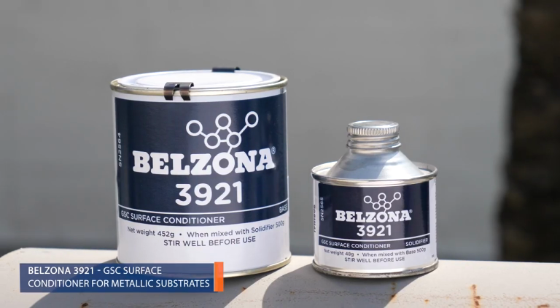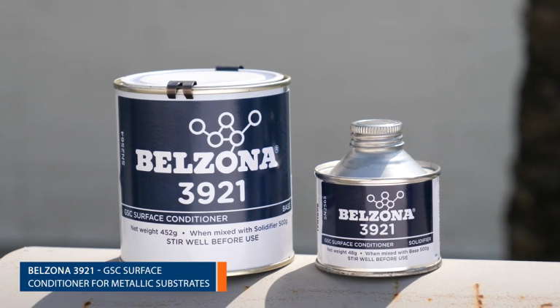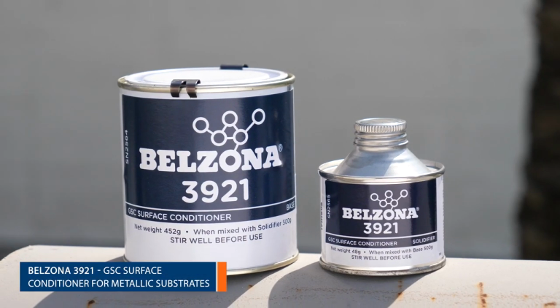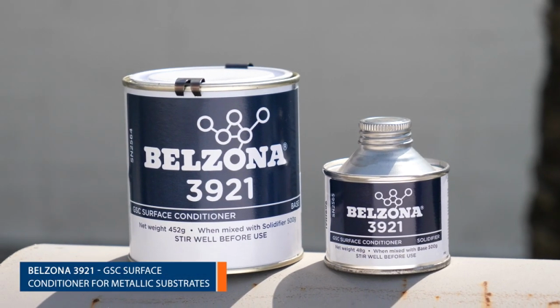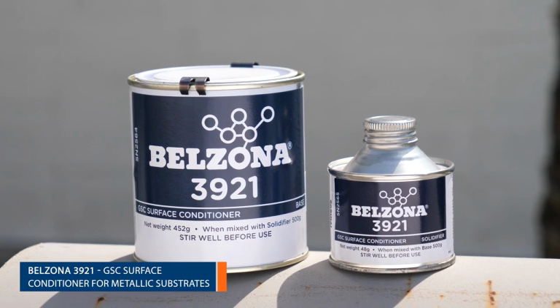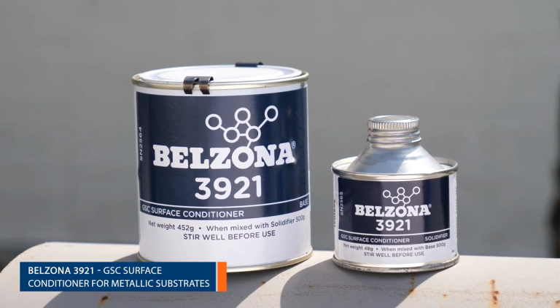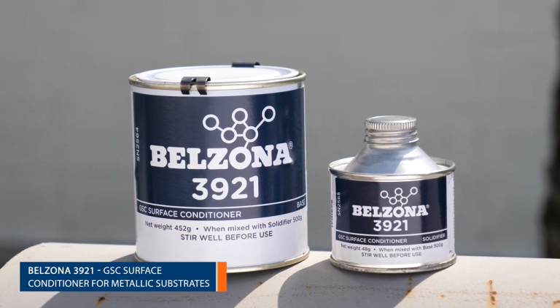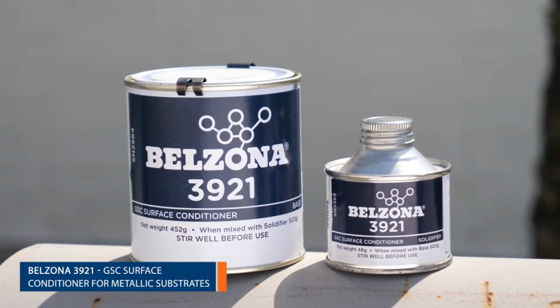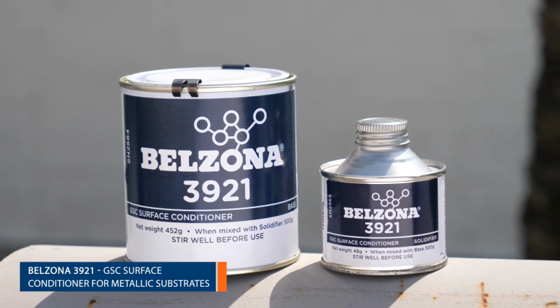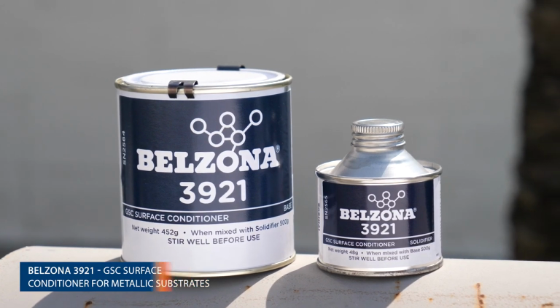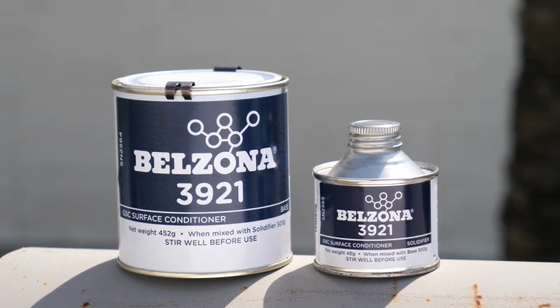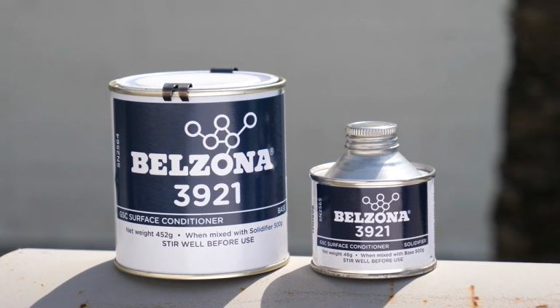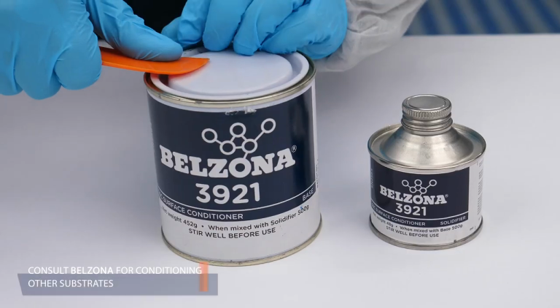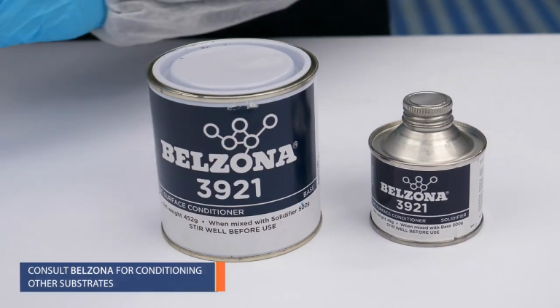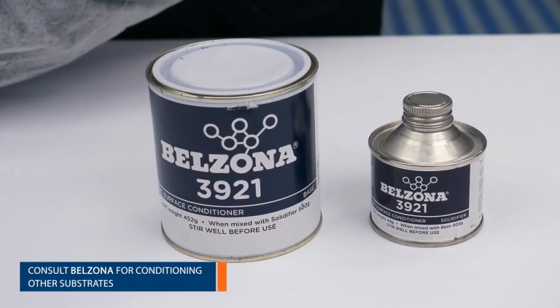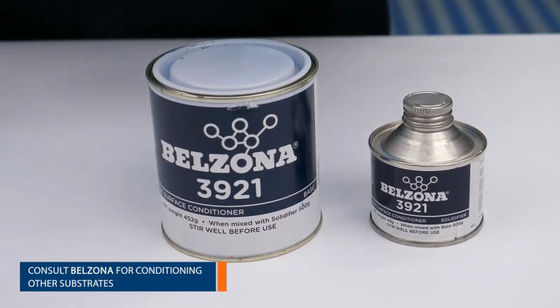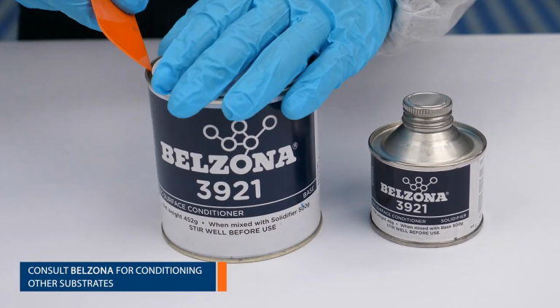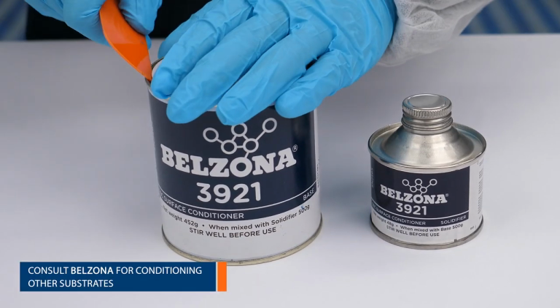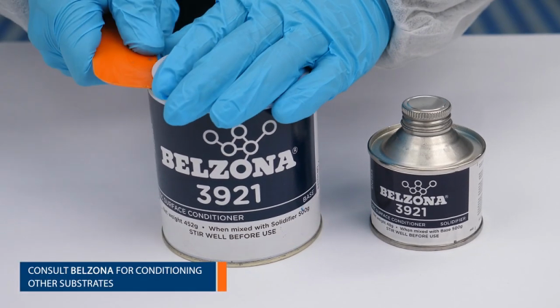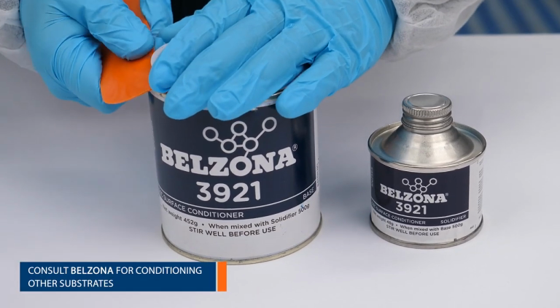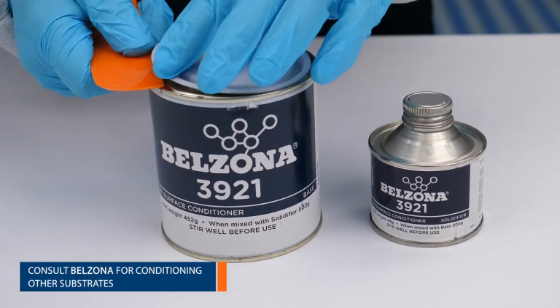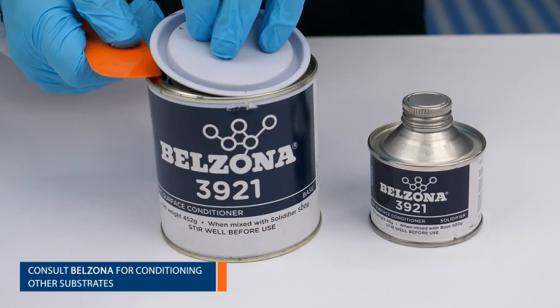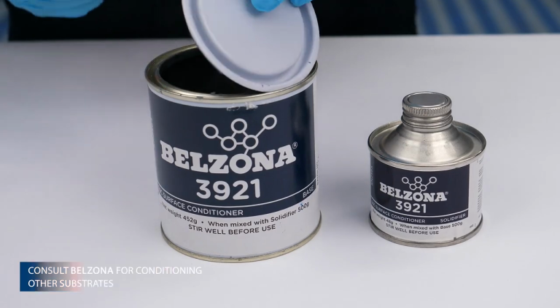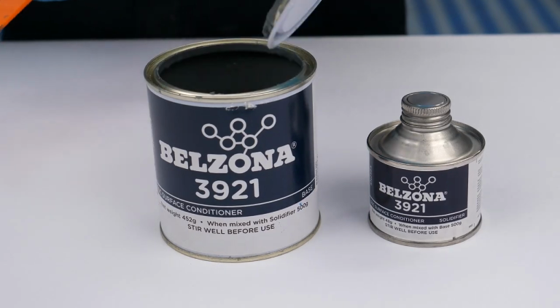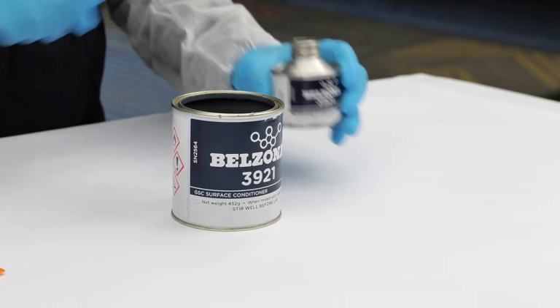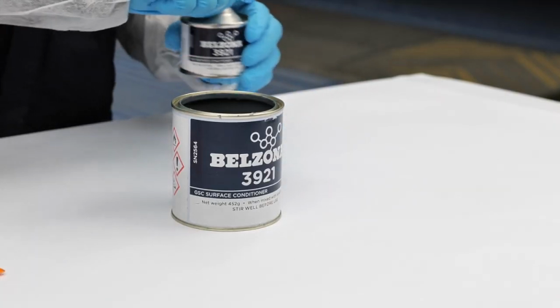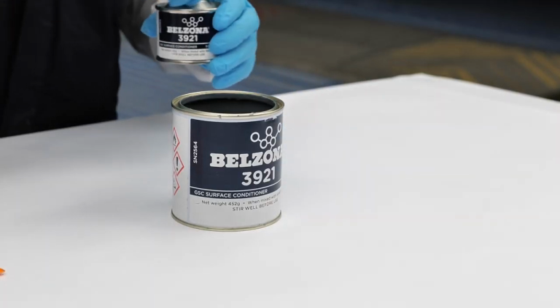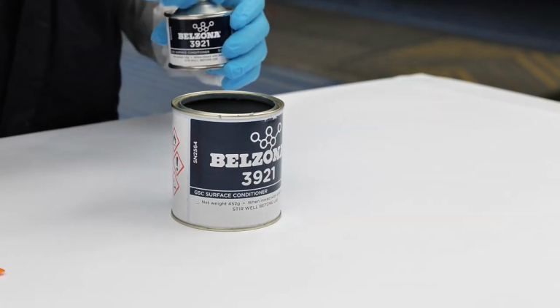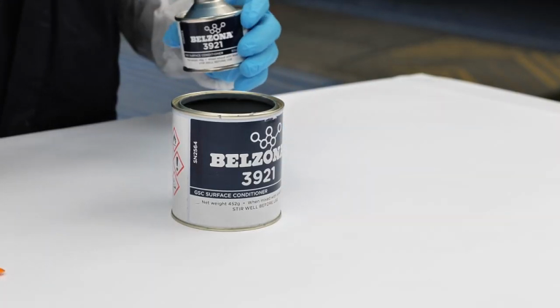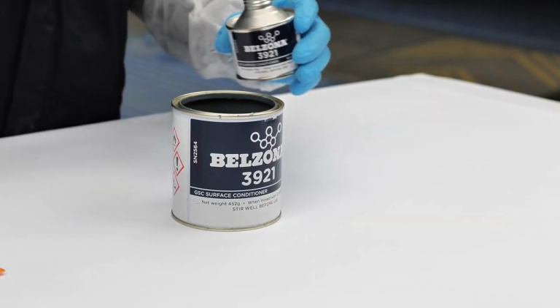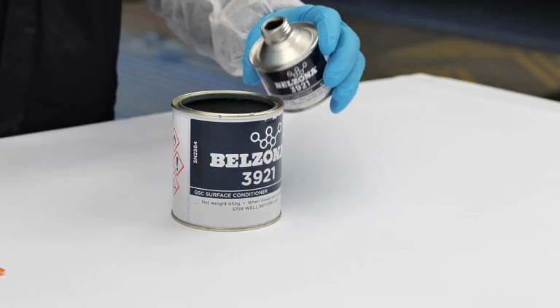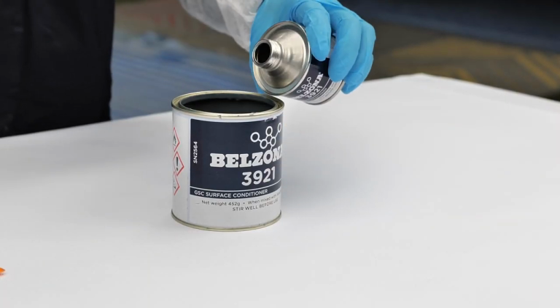Condition metal and other non-porous surfaces with Belzona 3921 GSC surface conditioner. This will ensure optimum adhesion of Belzona 3211 to areas such as termination points.